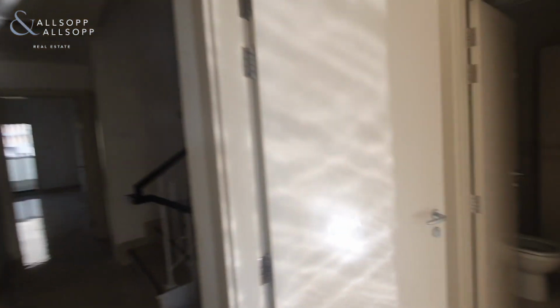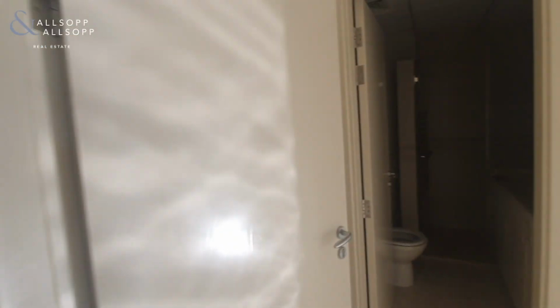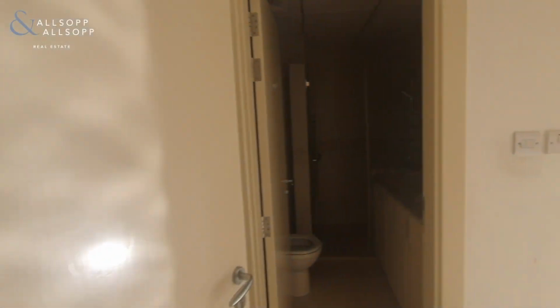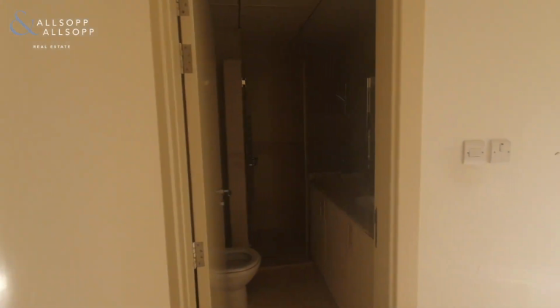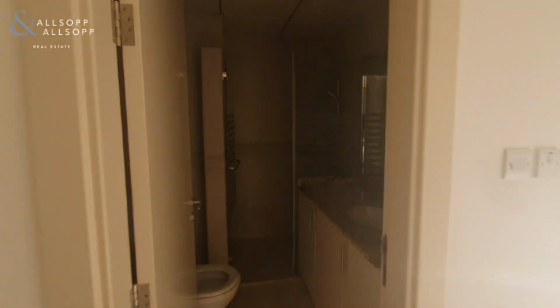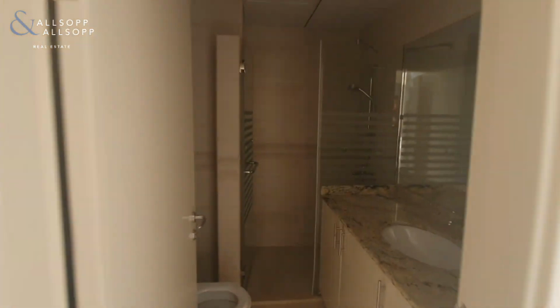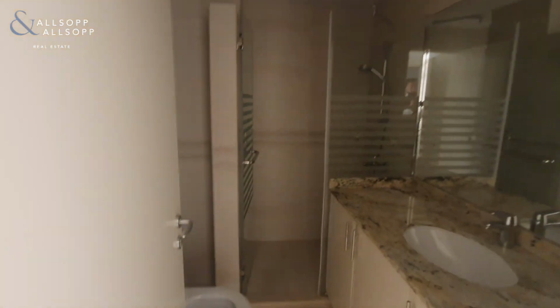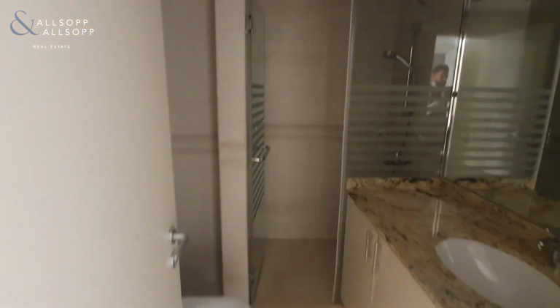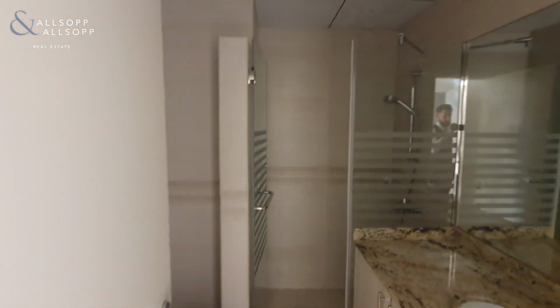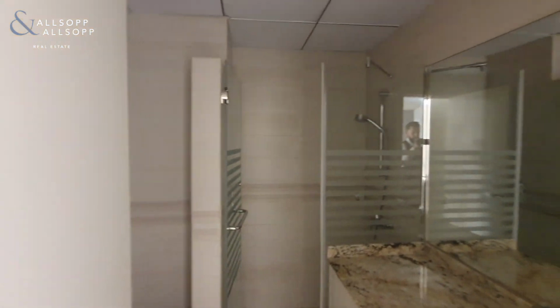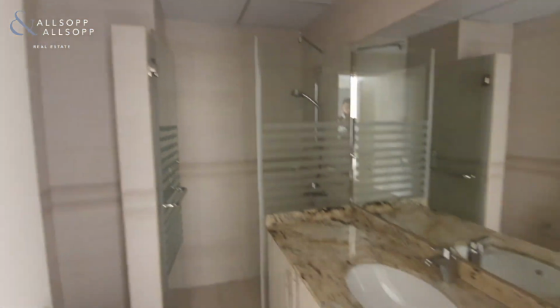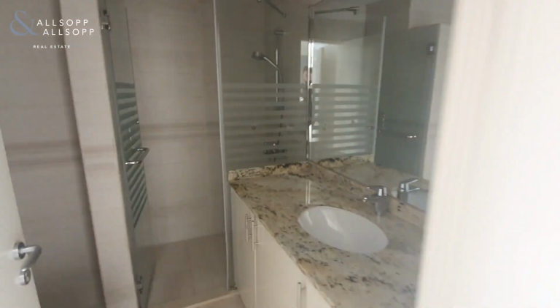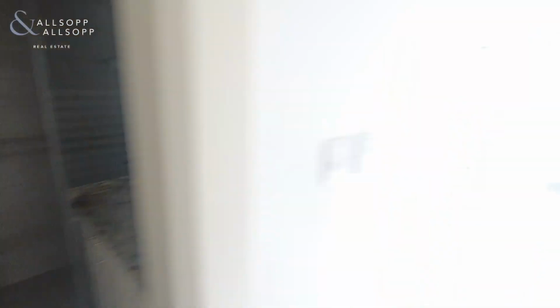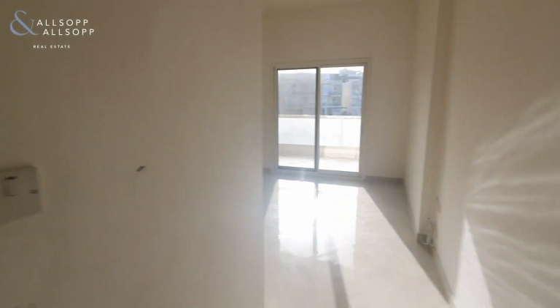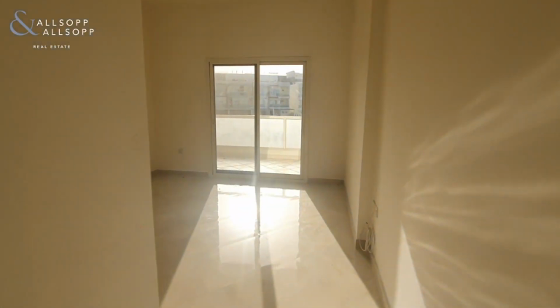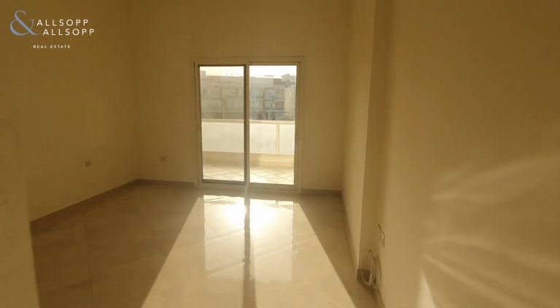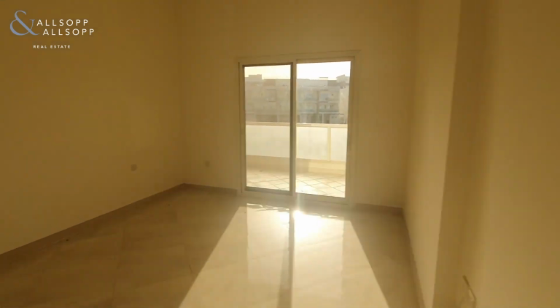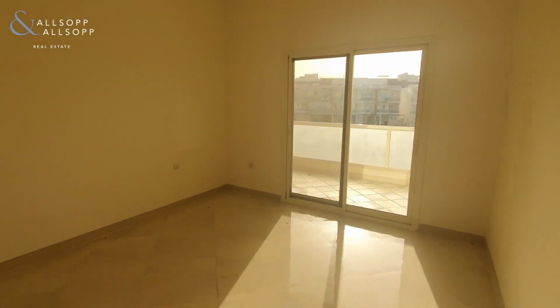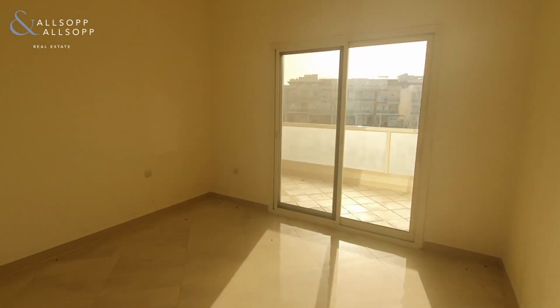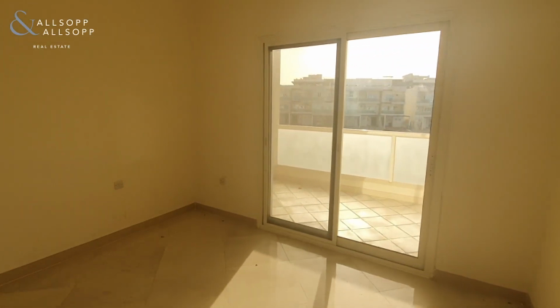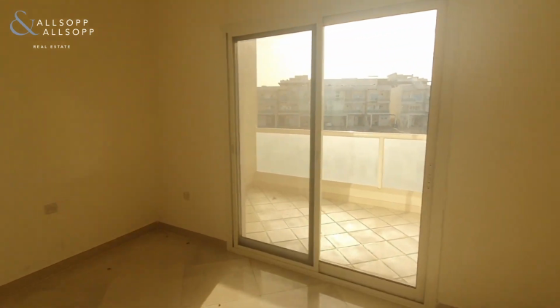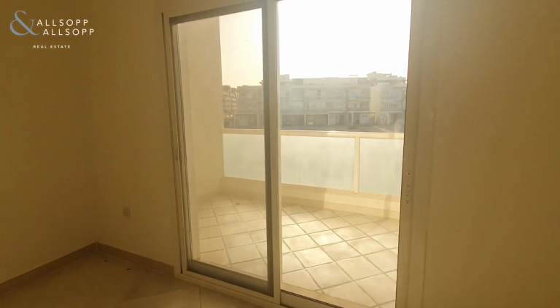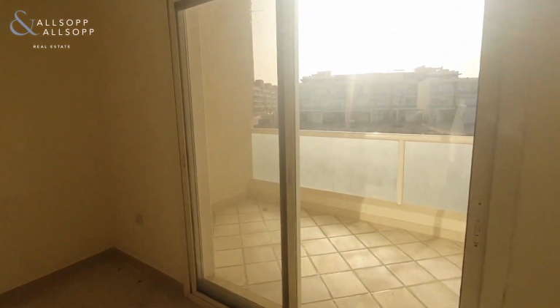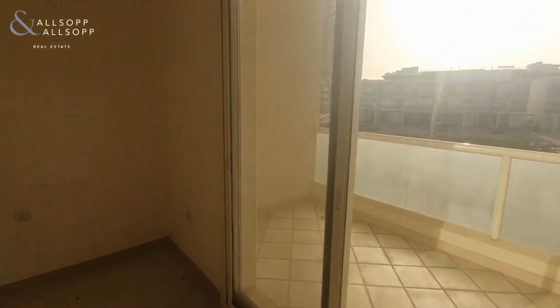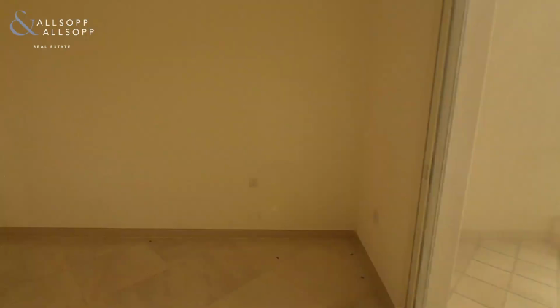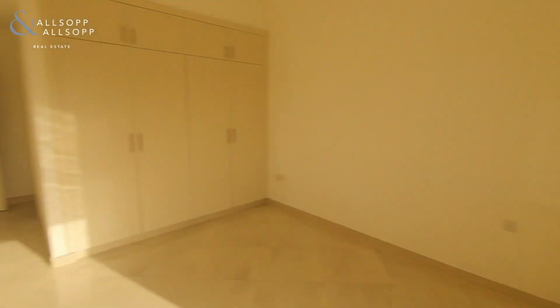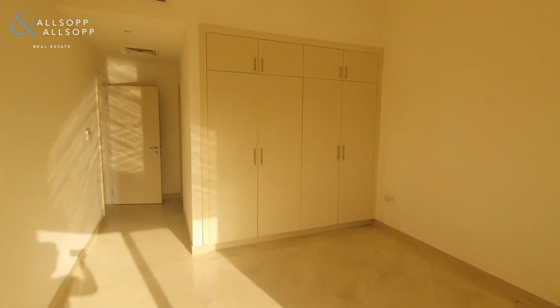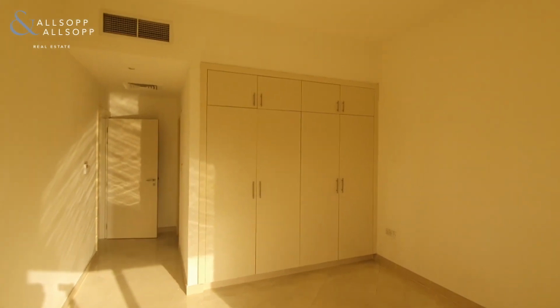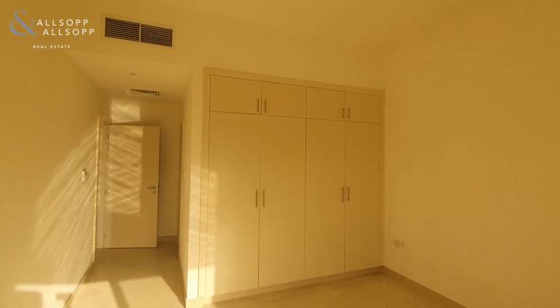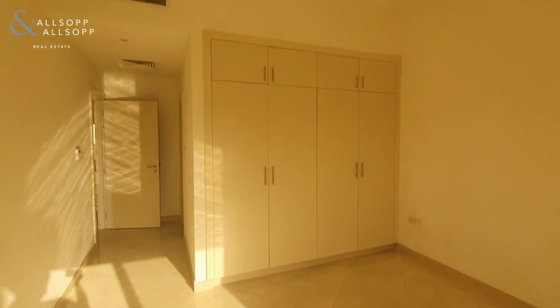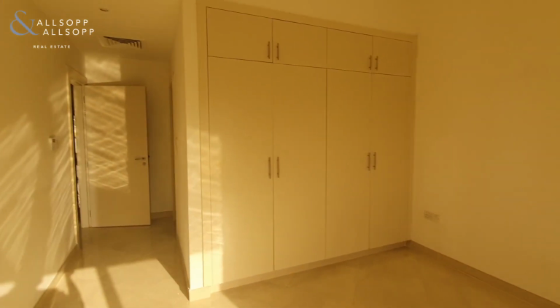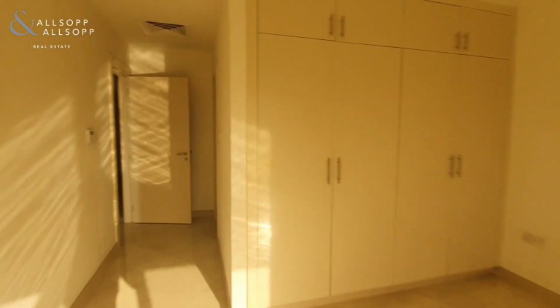And the fourth and final bedroom — again fully en suite with a walk-in shower, access to your shared balcony, and built-in wardrobe space.